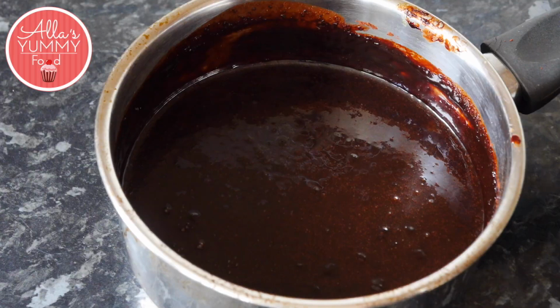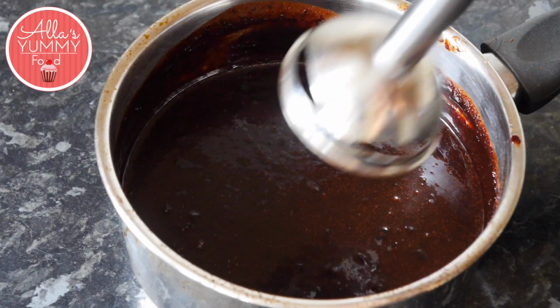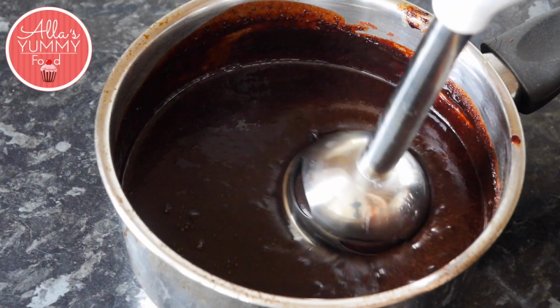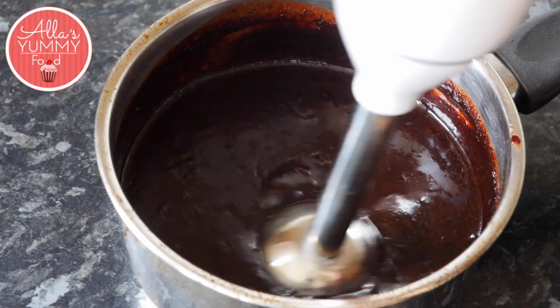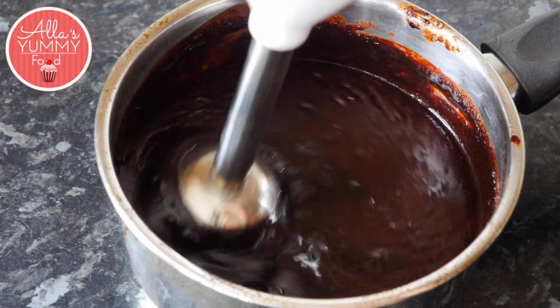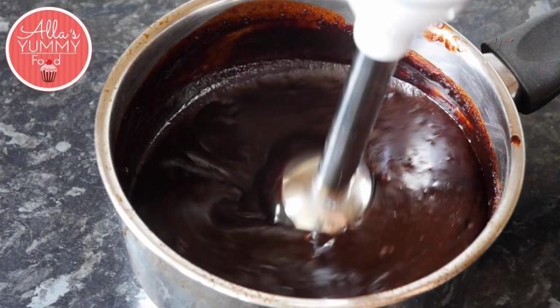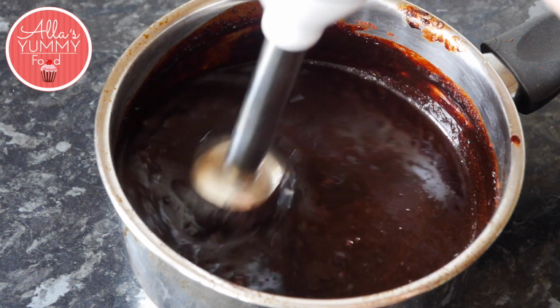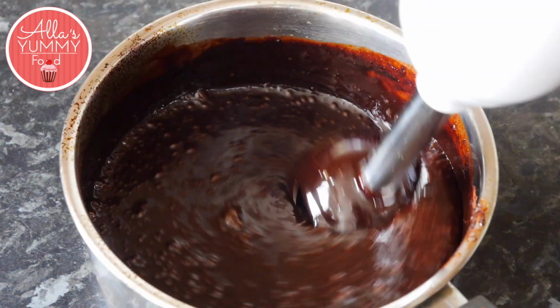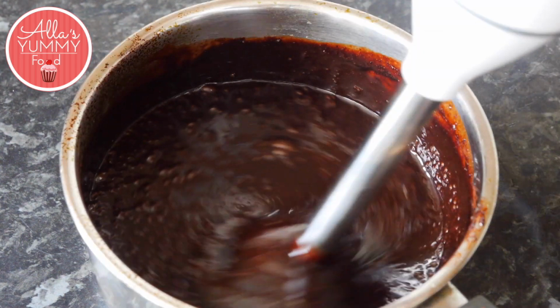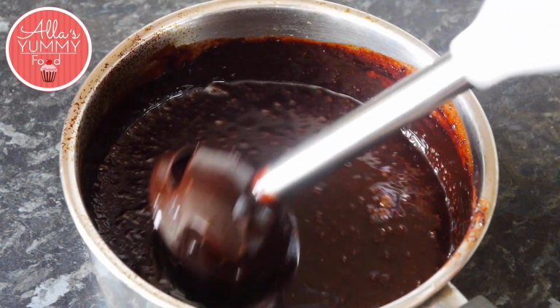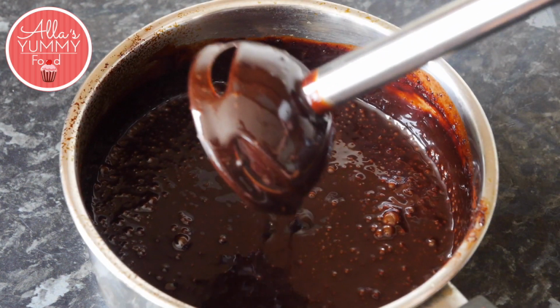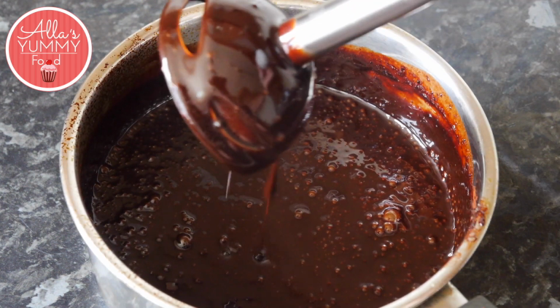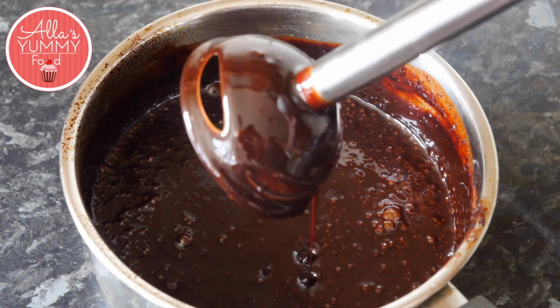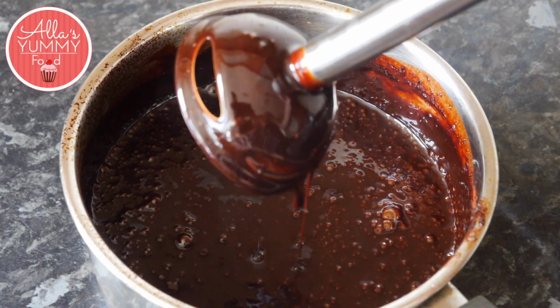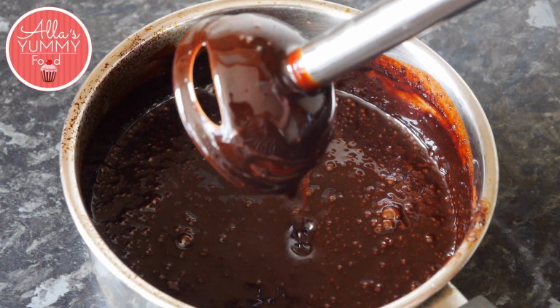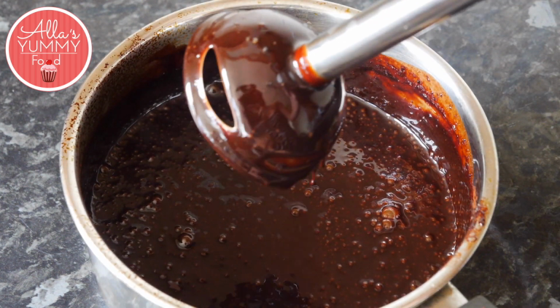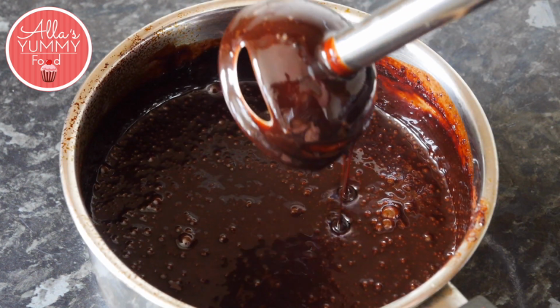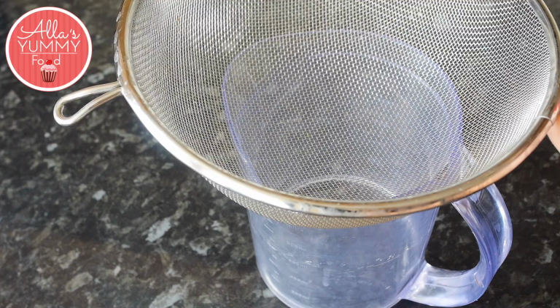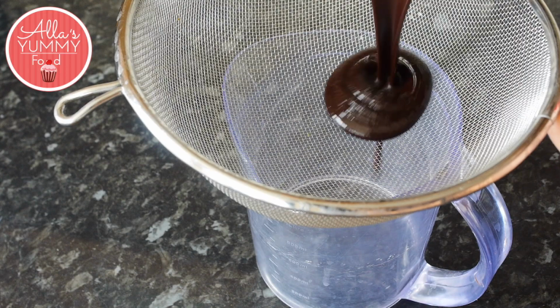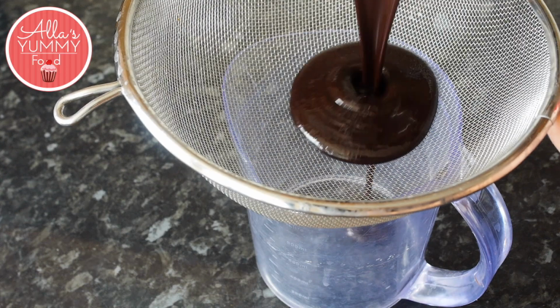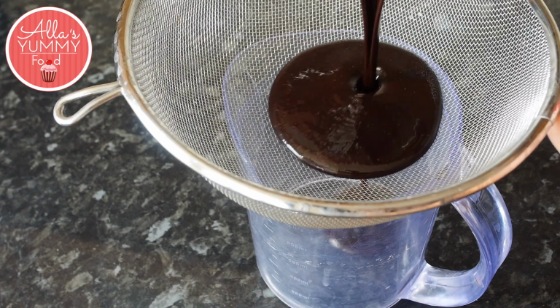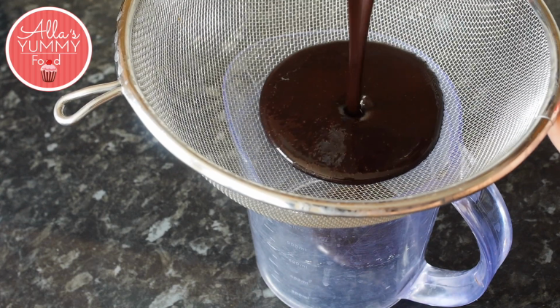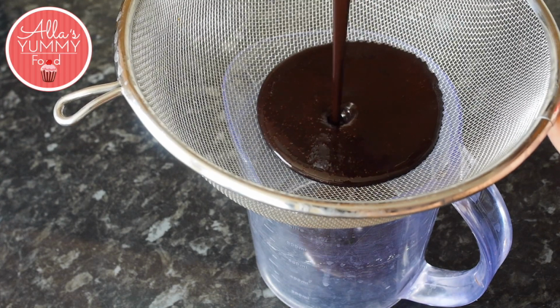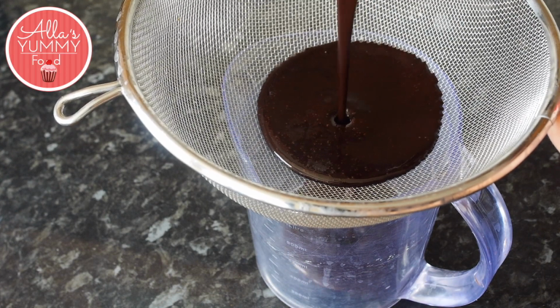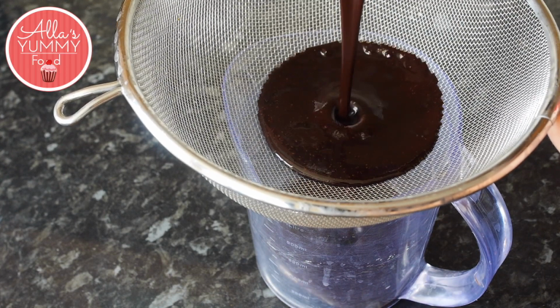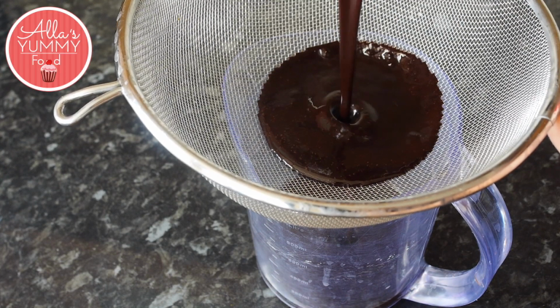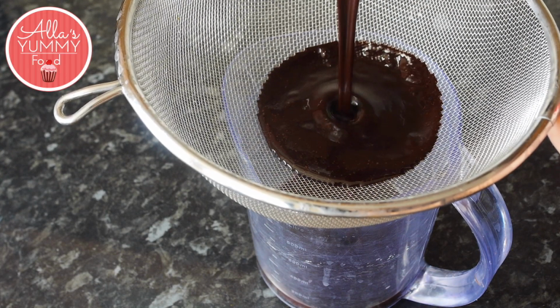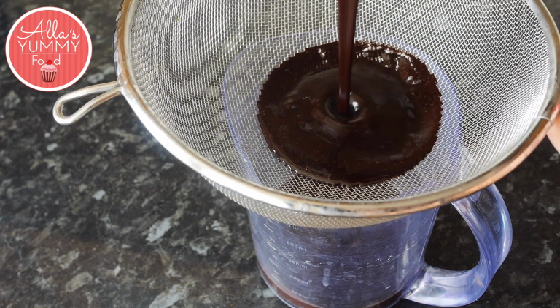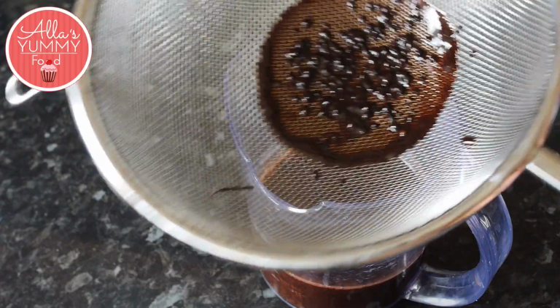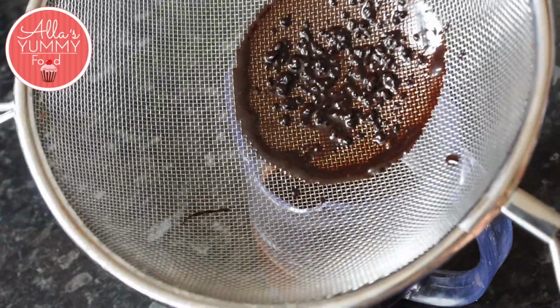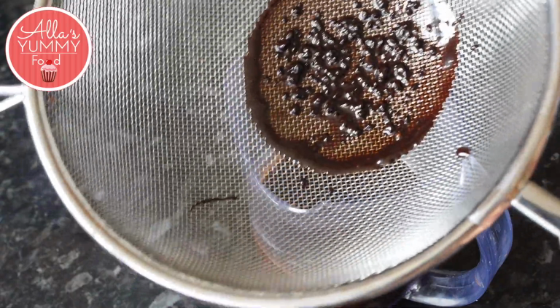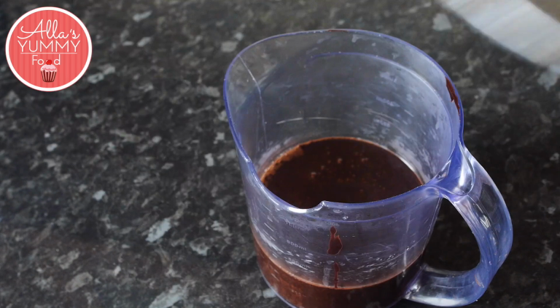Lastly, use your hand blender and mix everything together — you'll see the mixture is becoming nice and glossy. Then you want to sieve through your mixture. I sieved it through twice just because you get little bits.